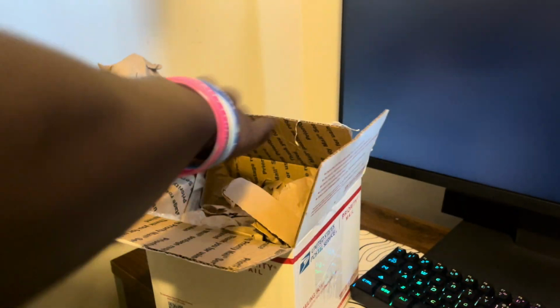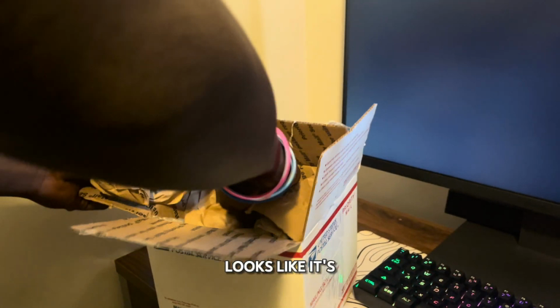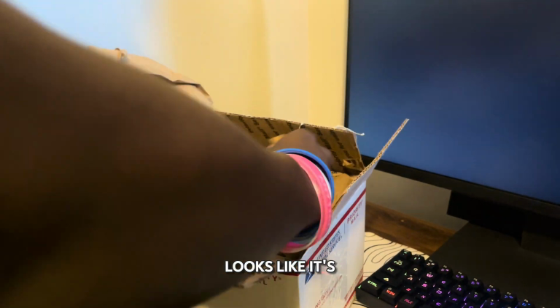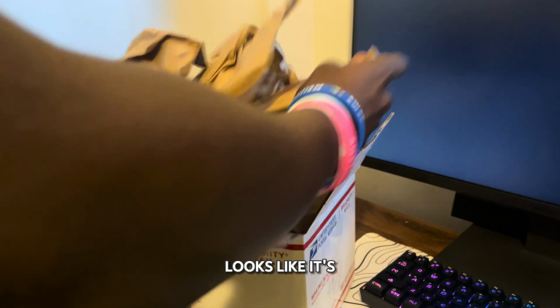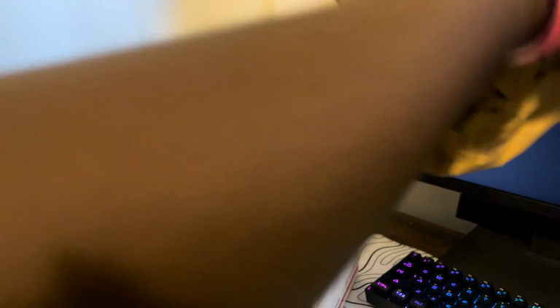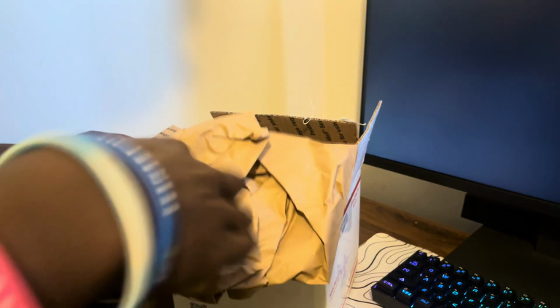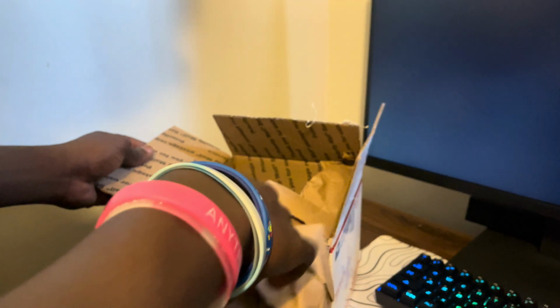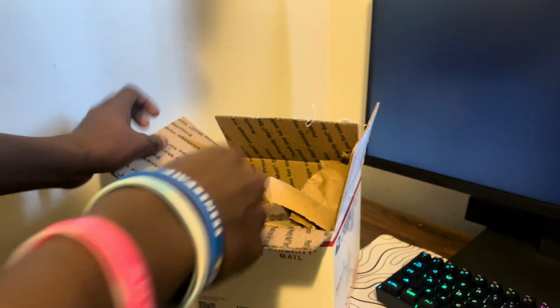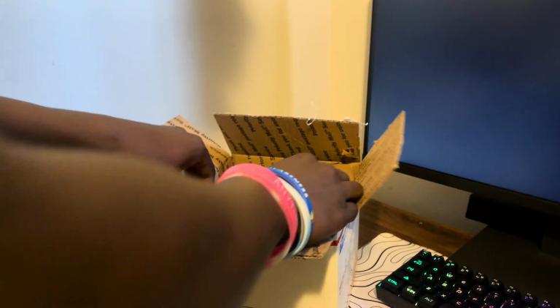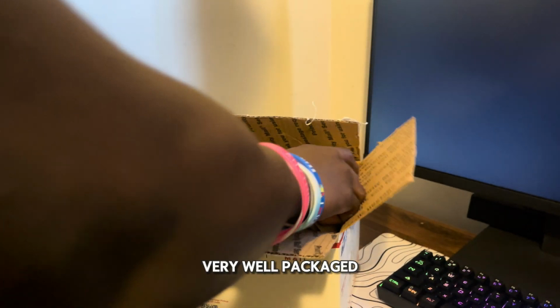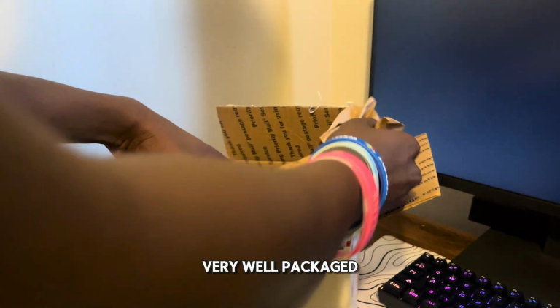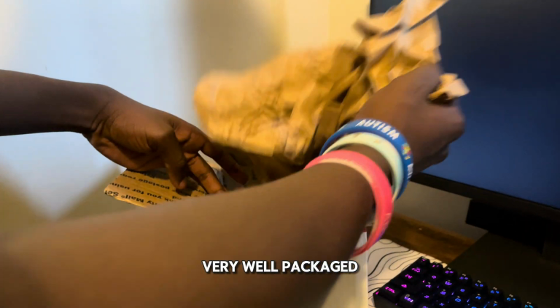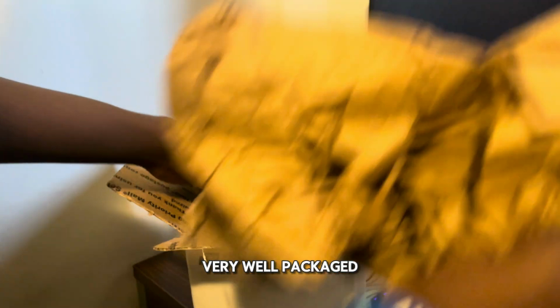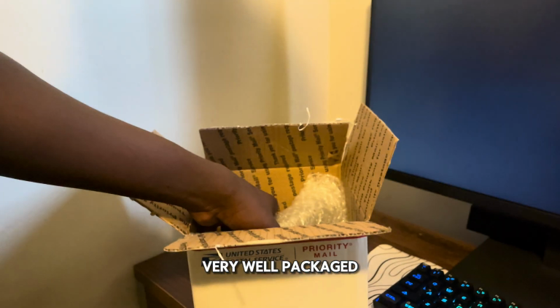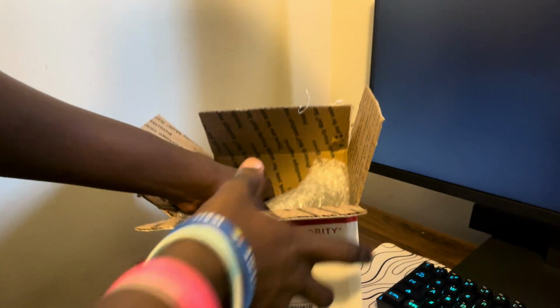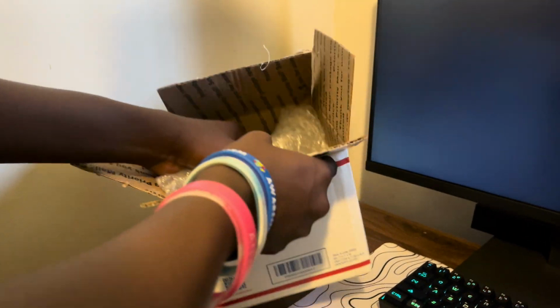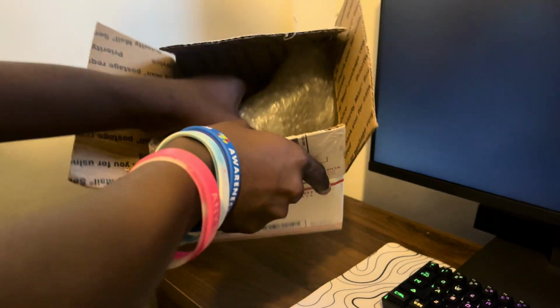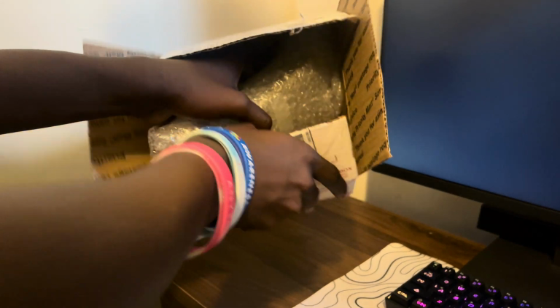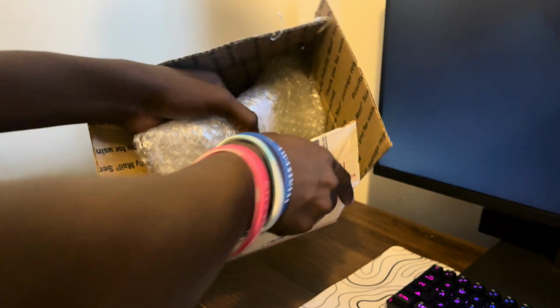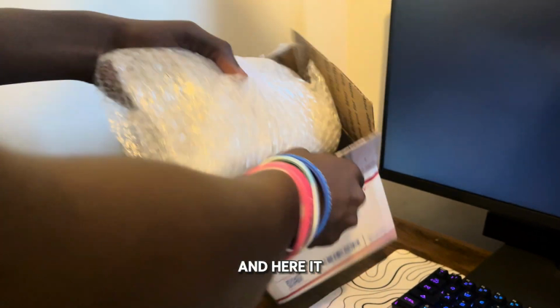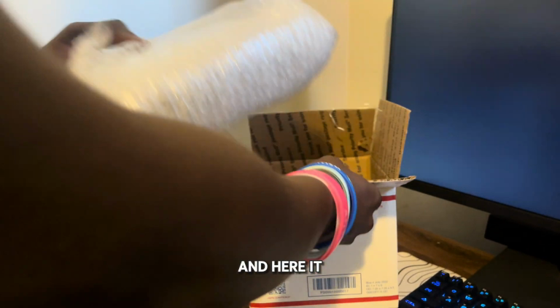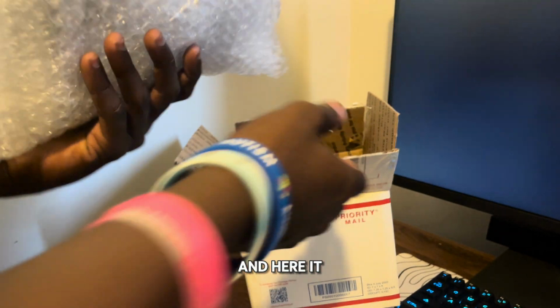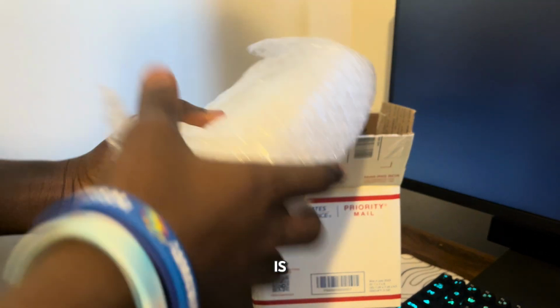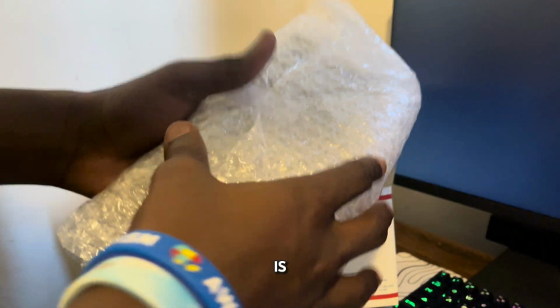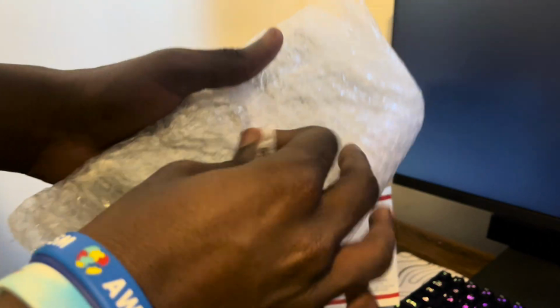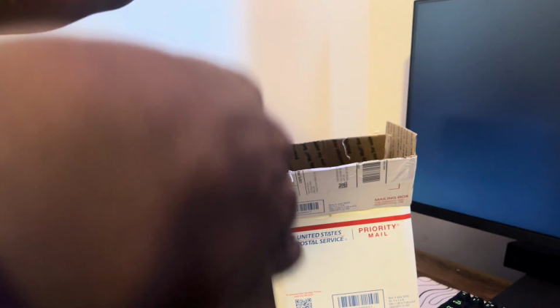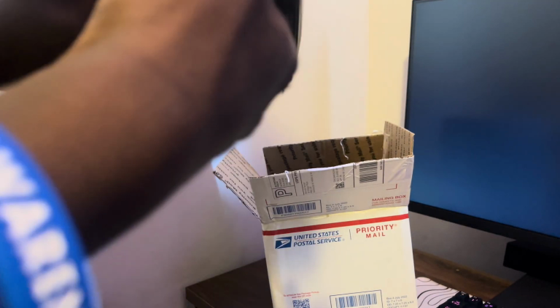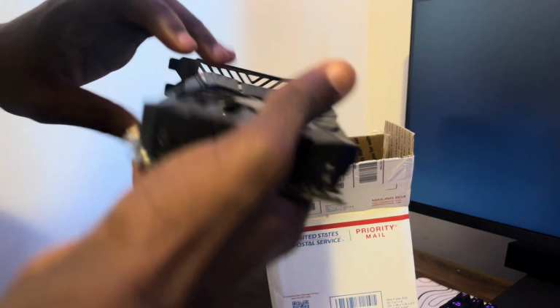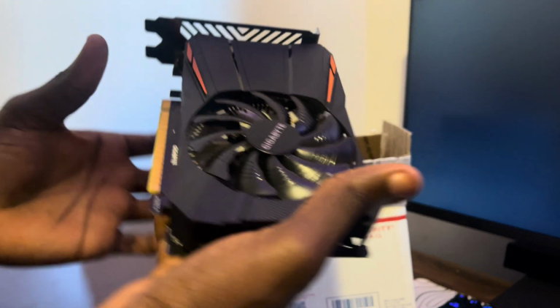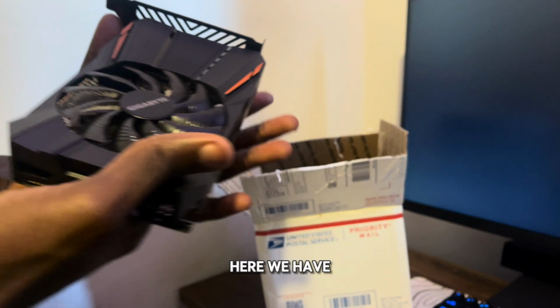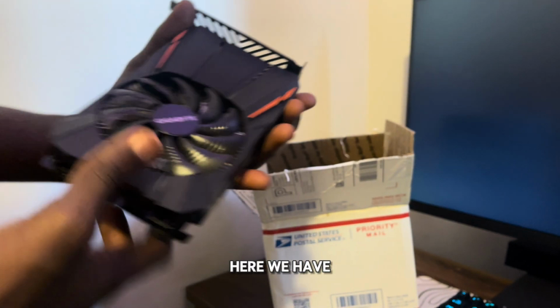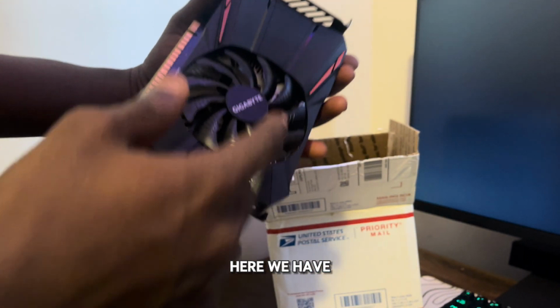Looks like it's very well packaged, and here we have it.